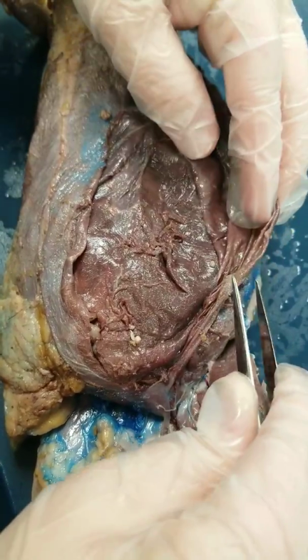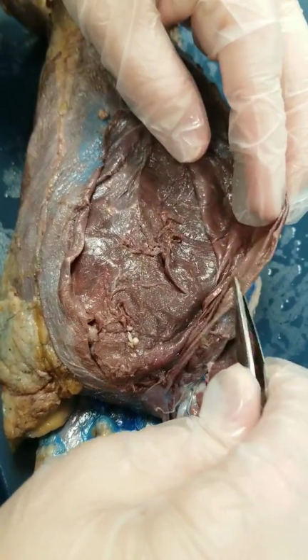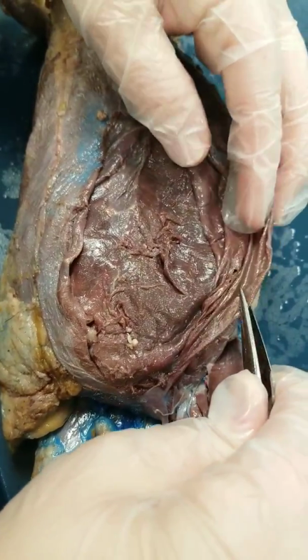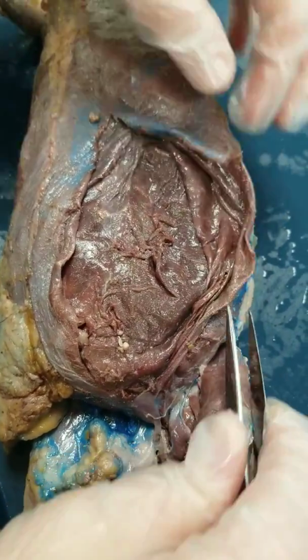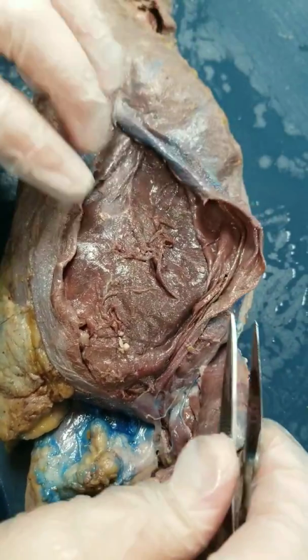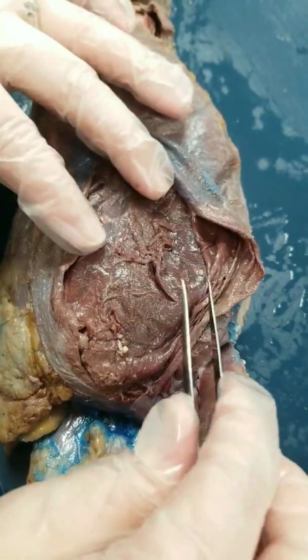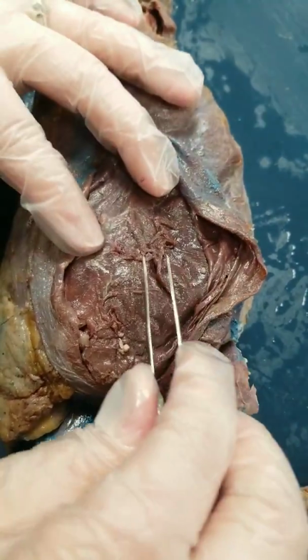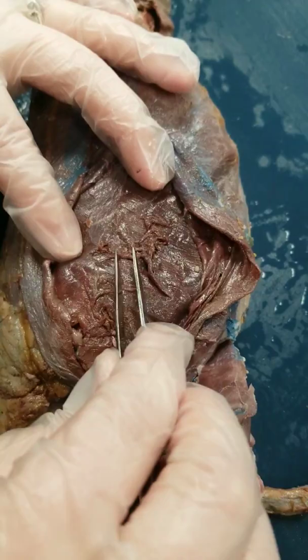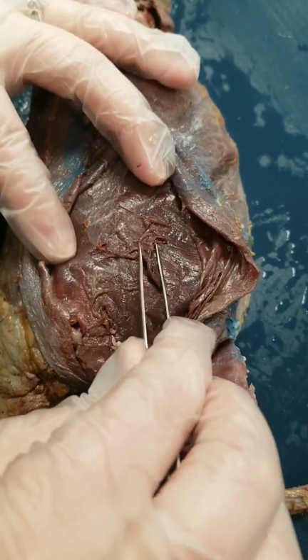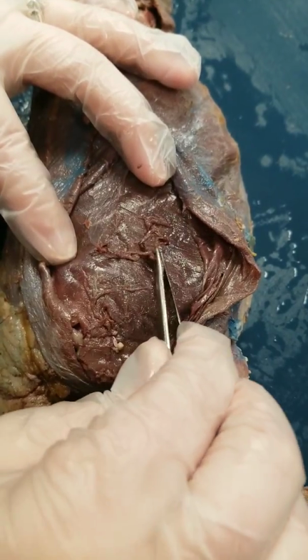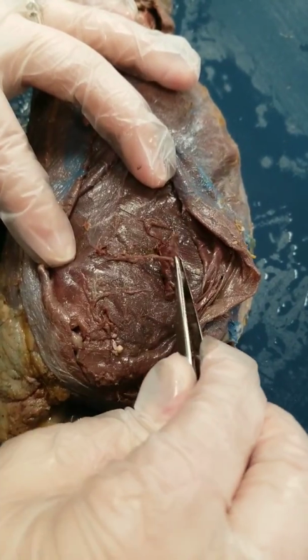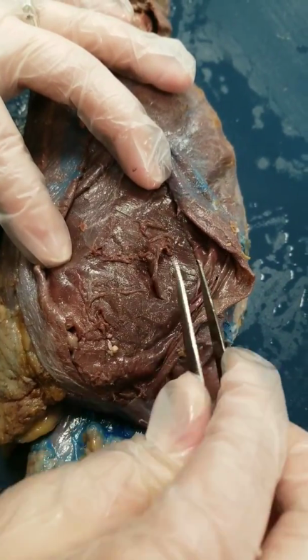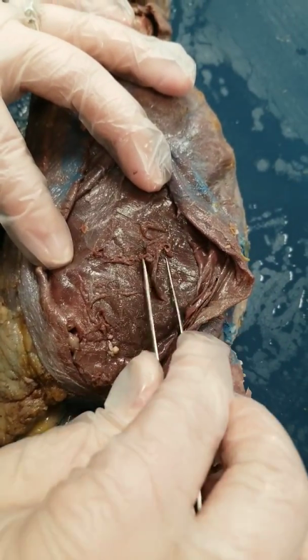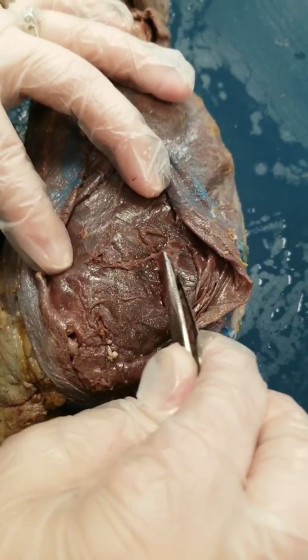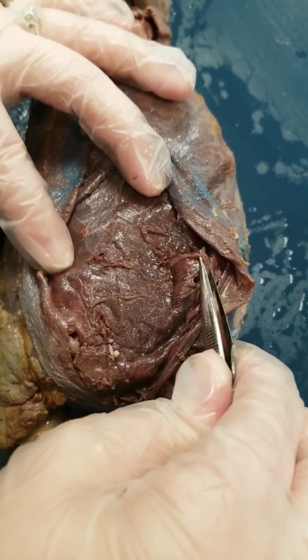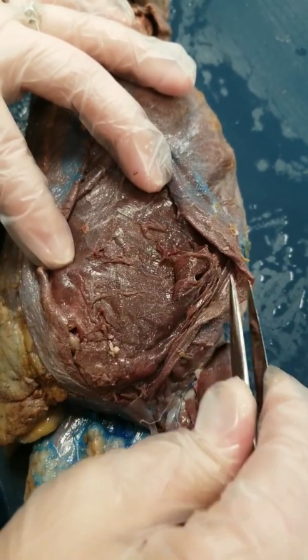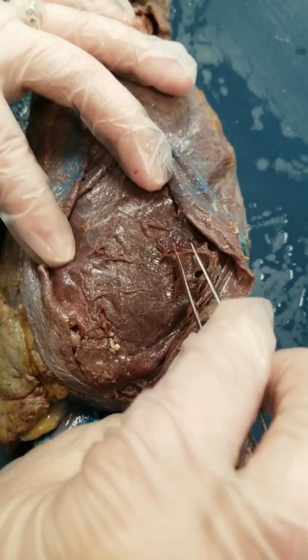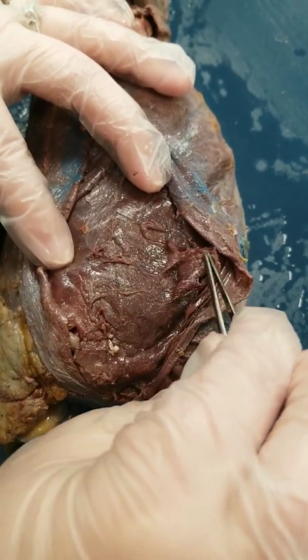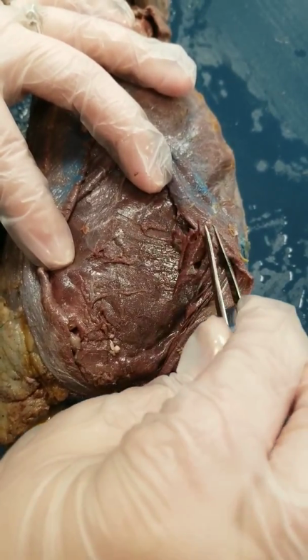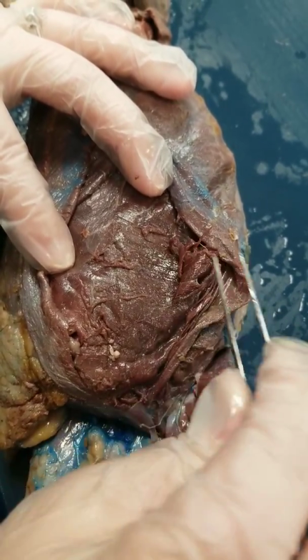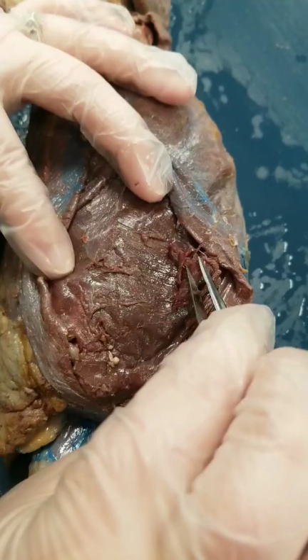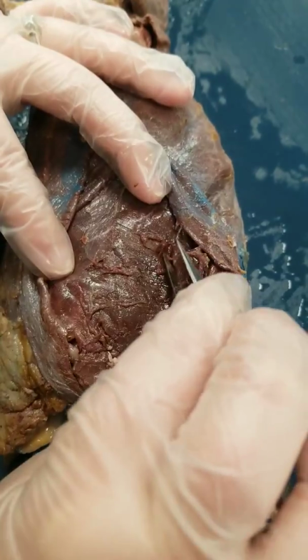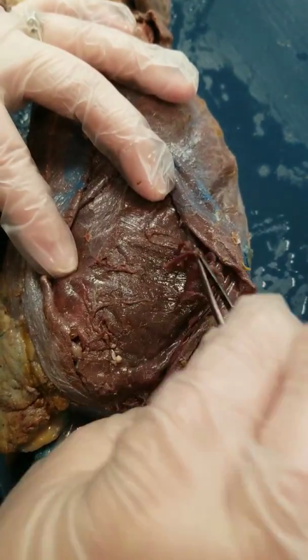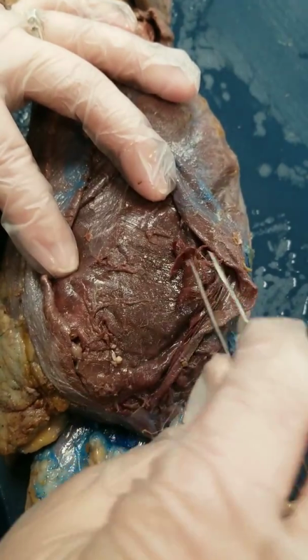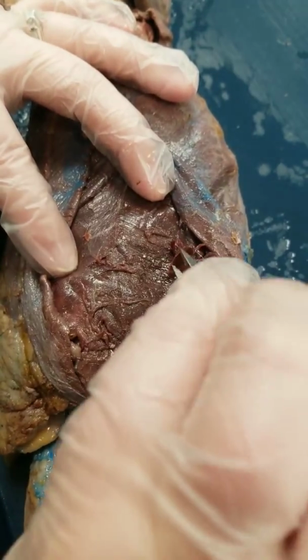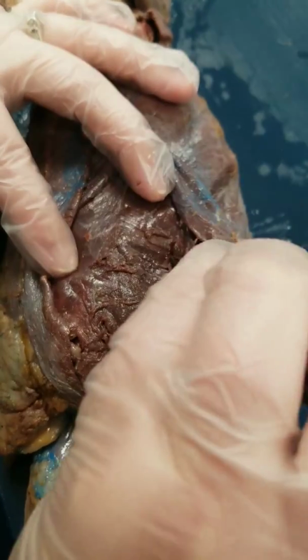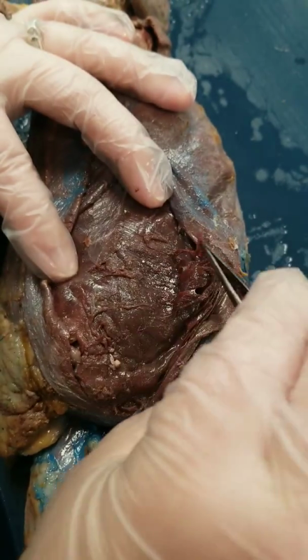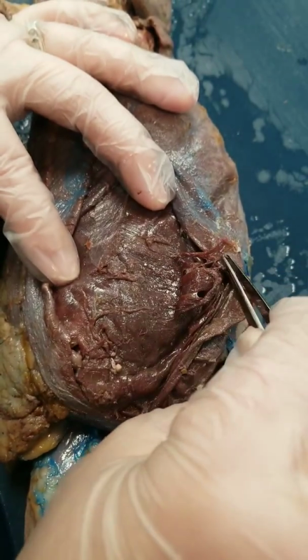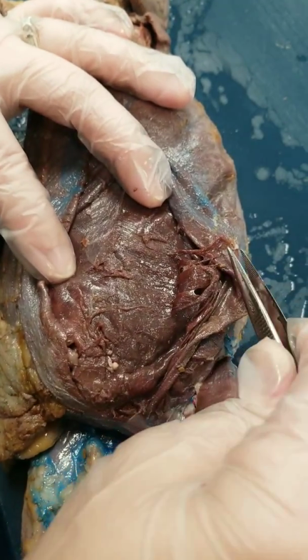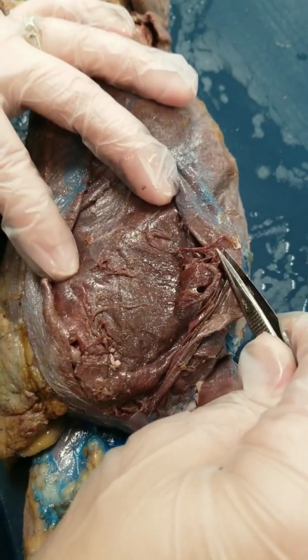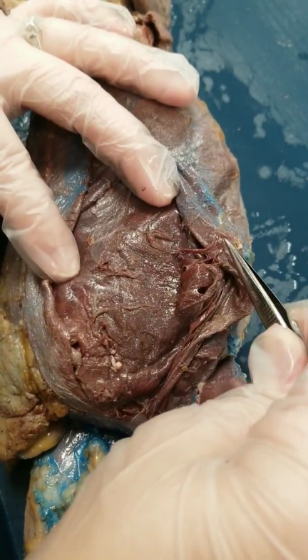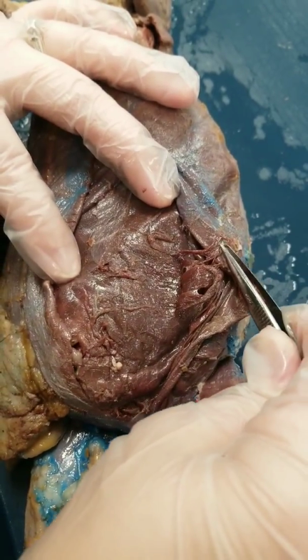You're going to lift this back, and the next one you'll see is your internal oblique, which is here. You can see that mine is shredded a little bit — I left it that way to show you that this is a really thin muscle, about paper thin.